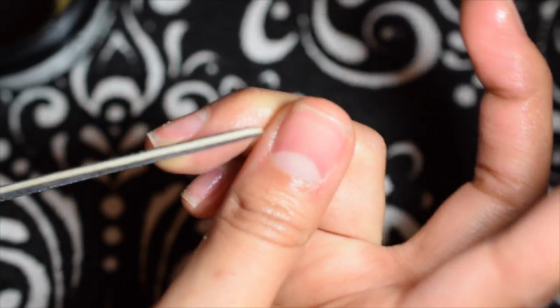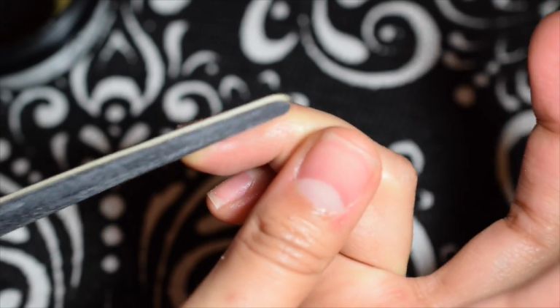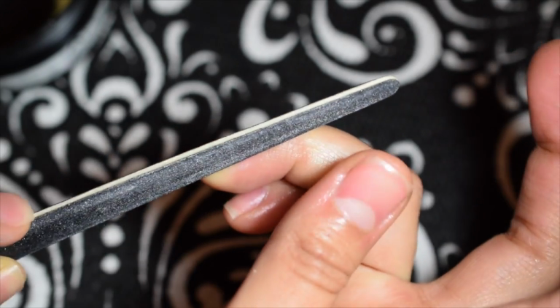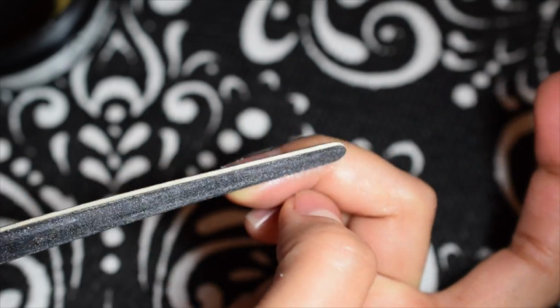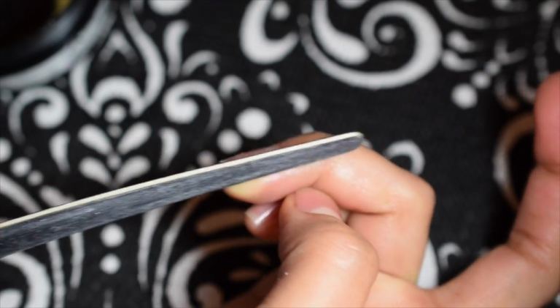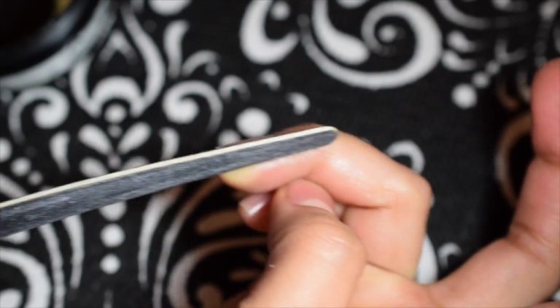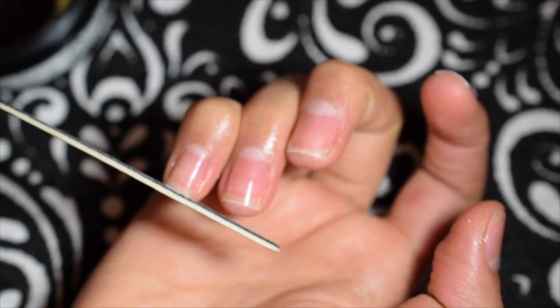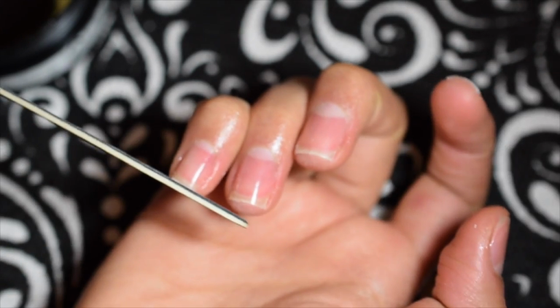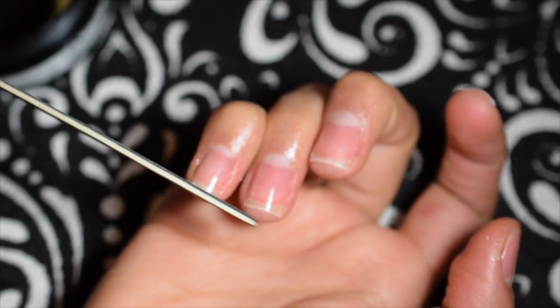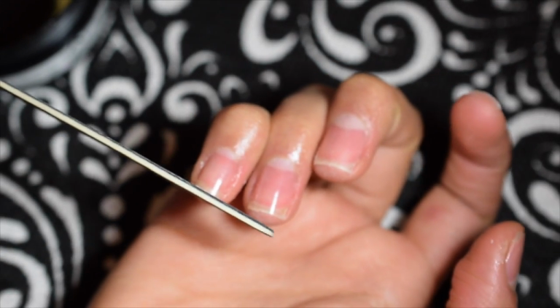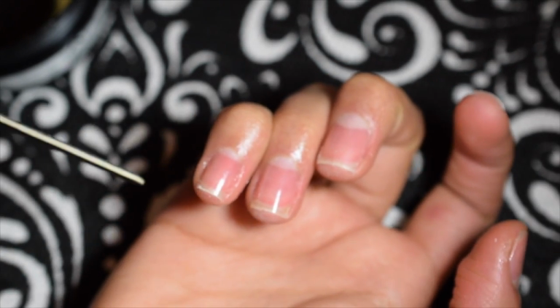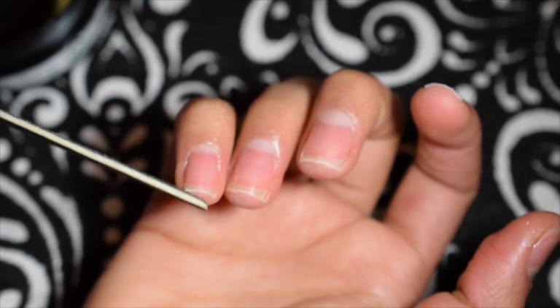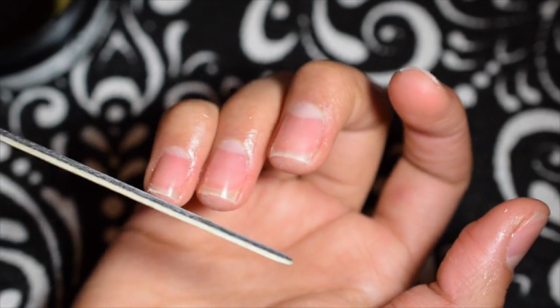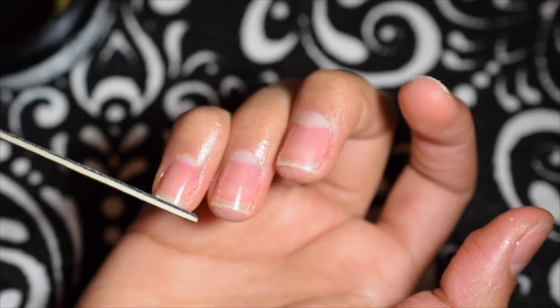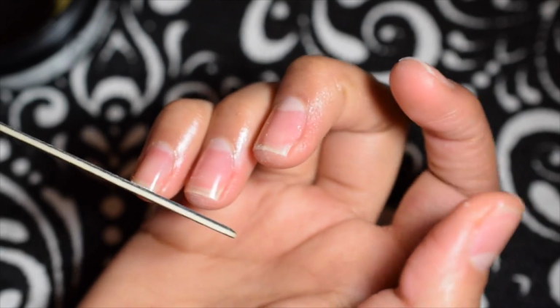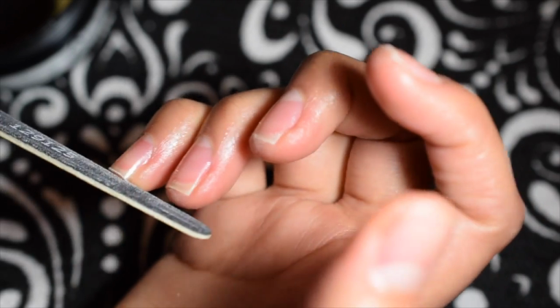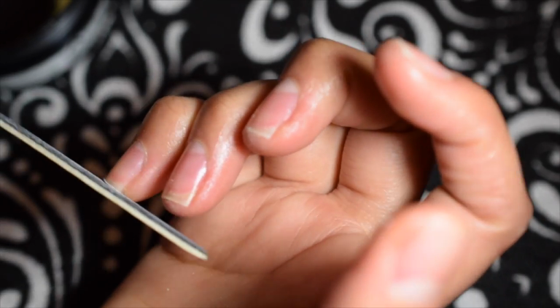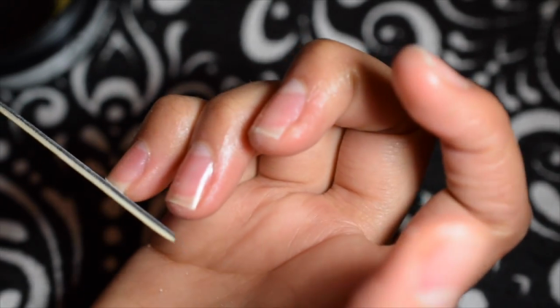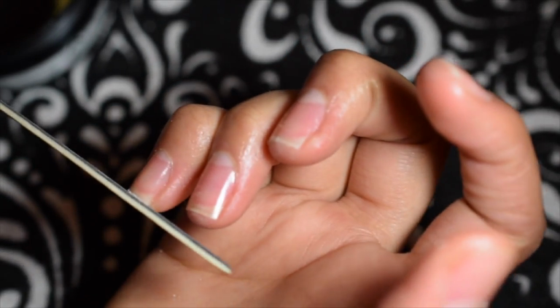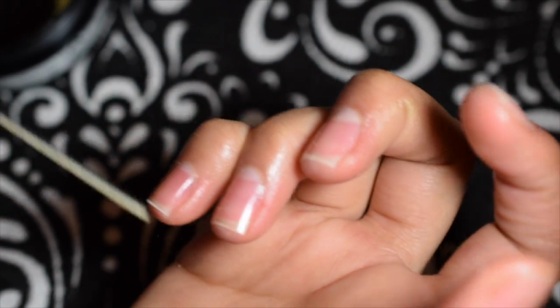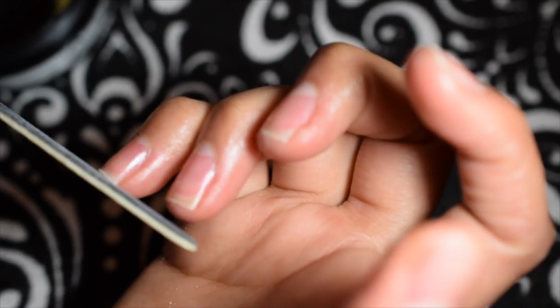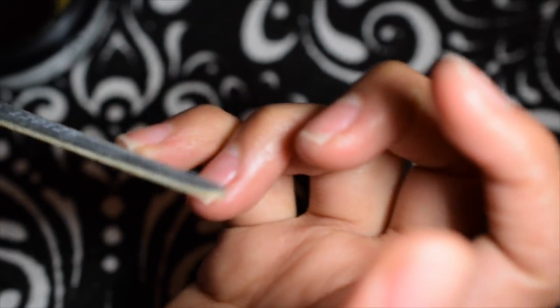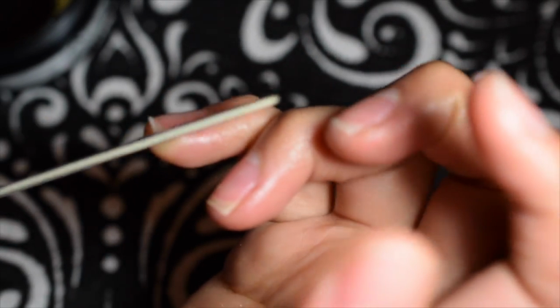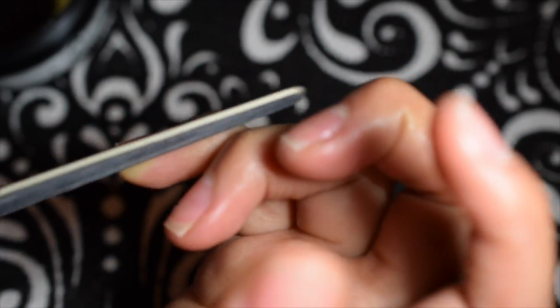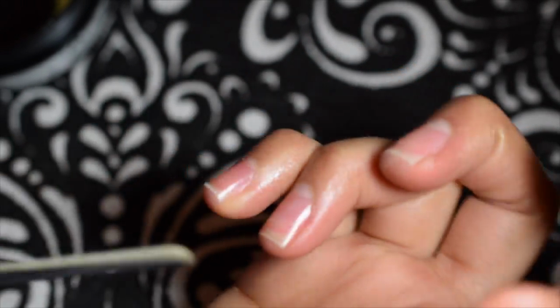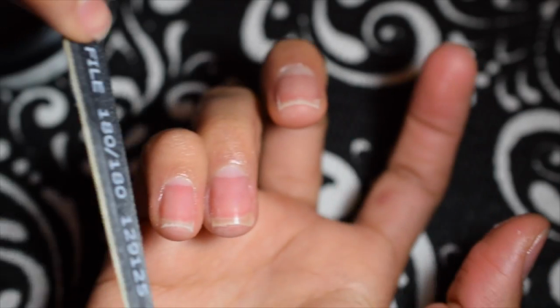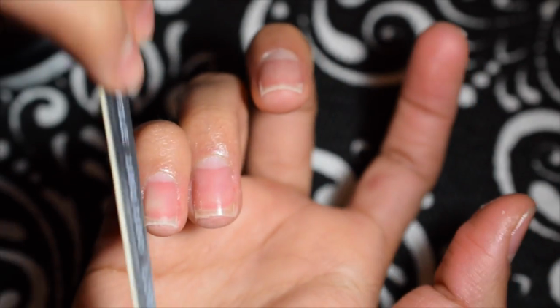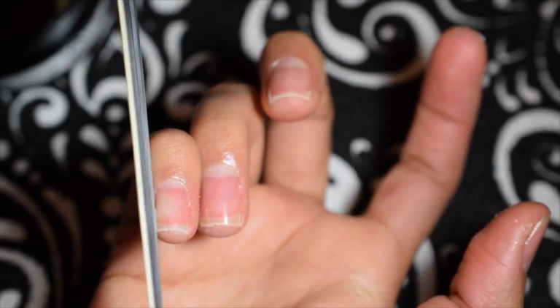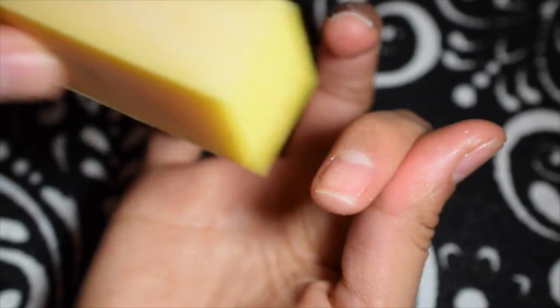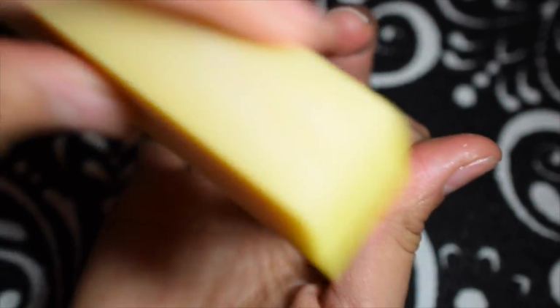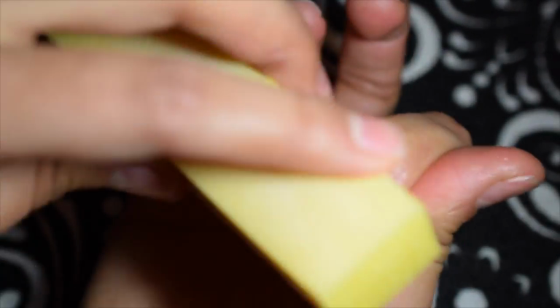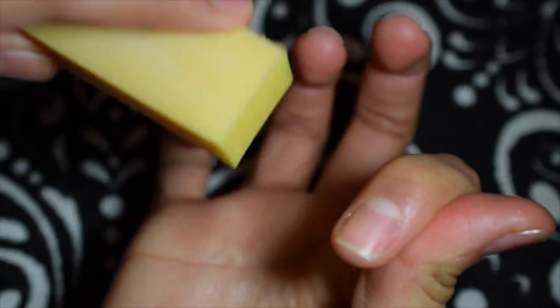Some people don't like sharp corners, but I need them for some reason. The way I do it is just file straight across, then take each corner and file perpendicular. Then I take my buffing block.